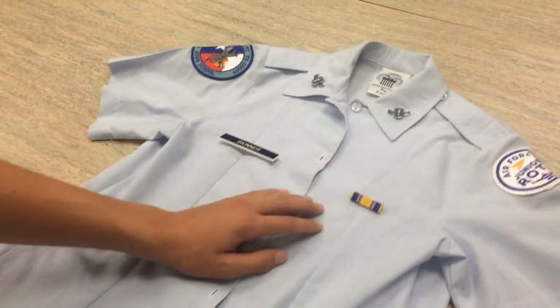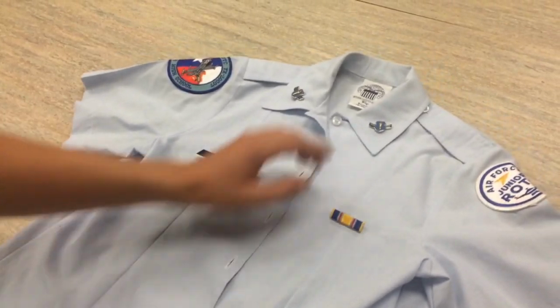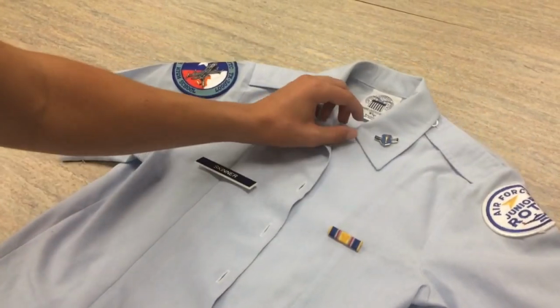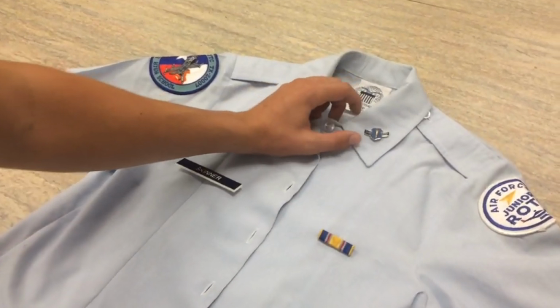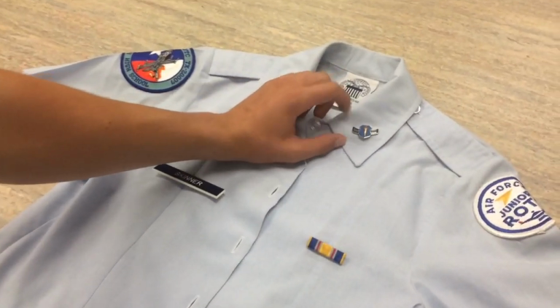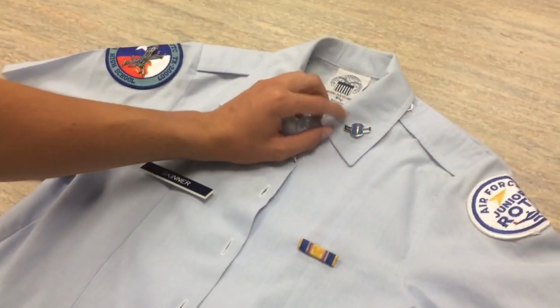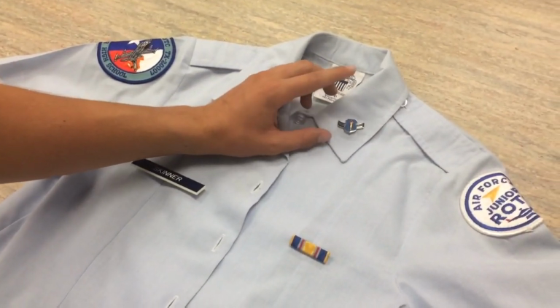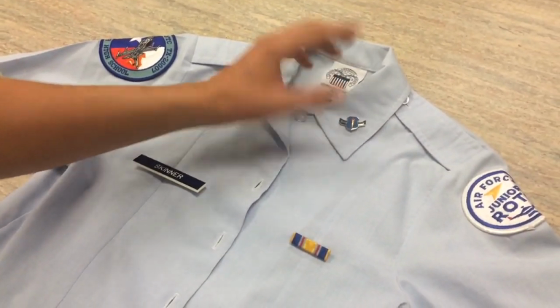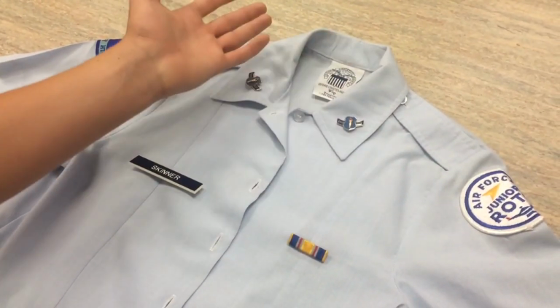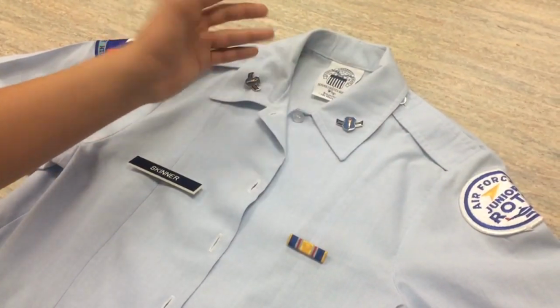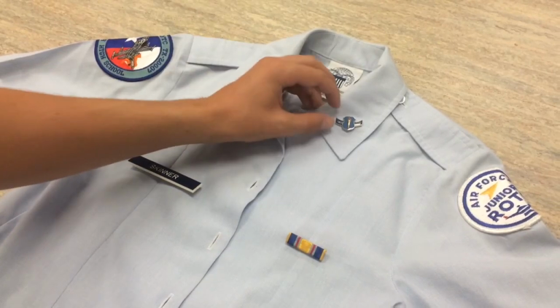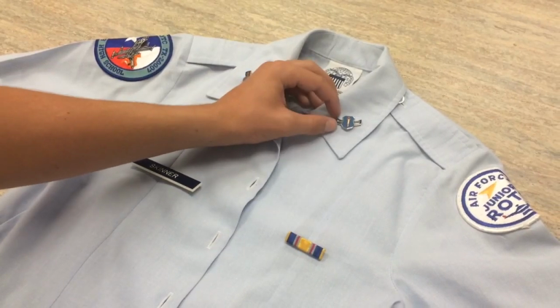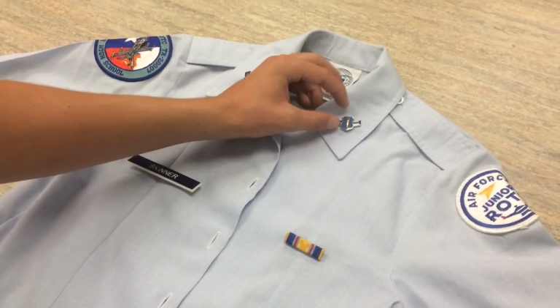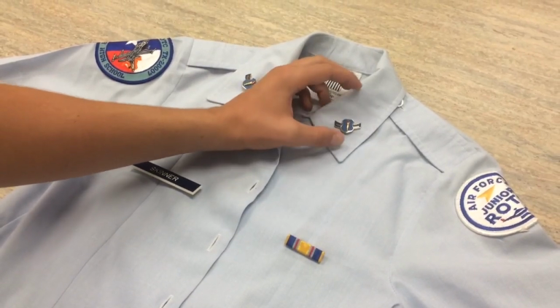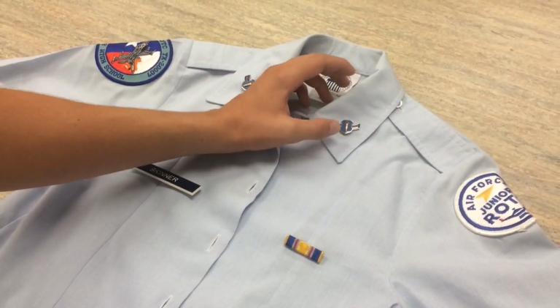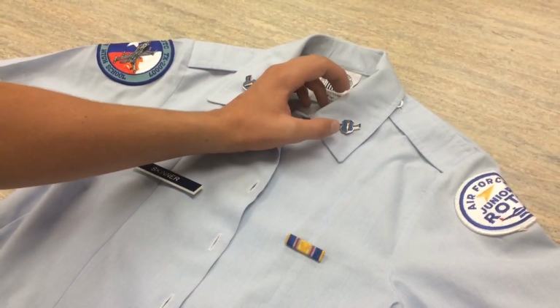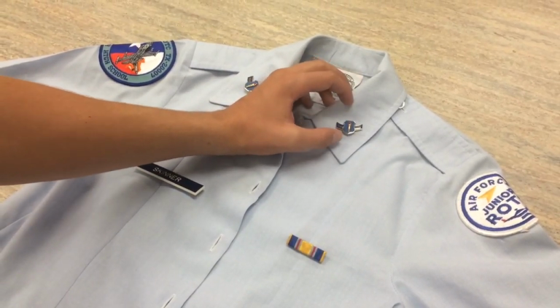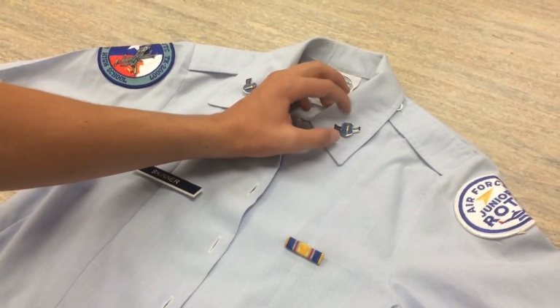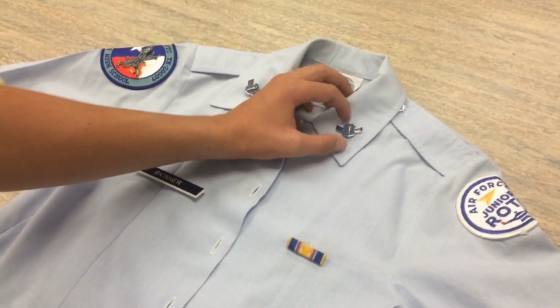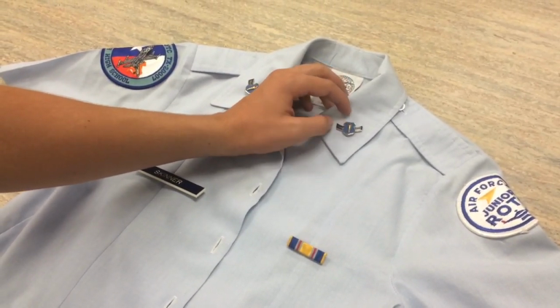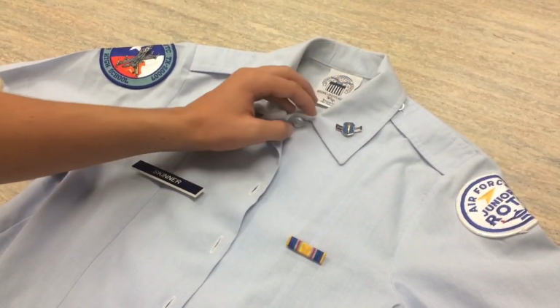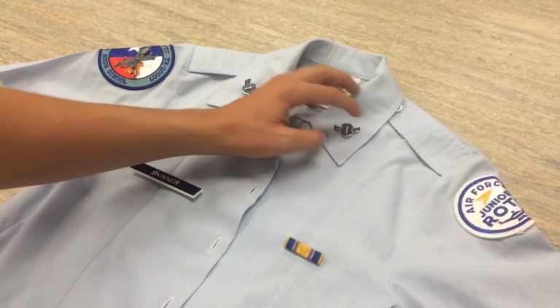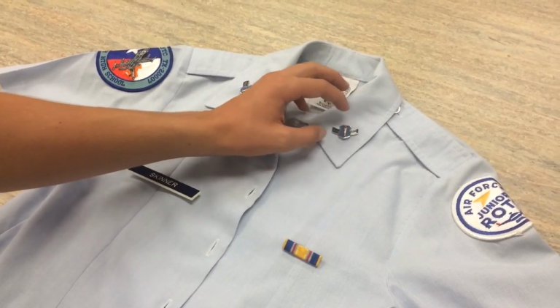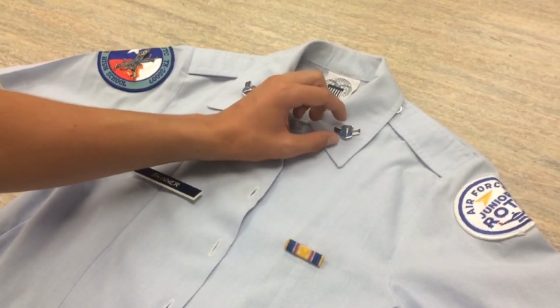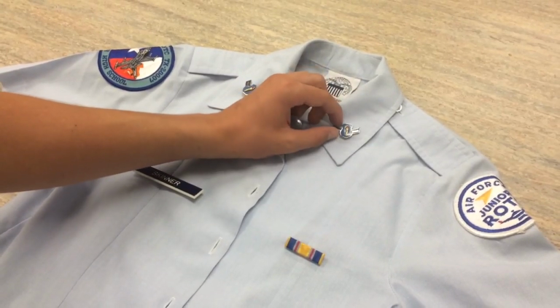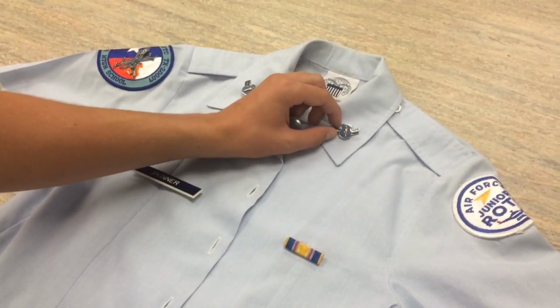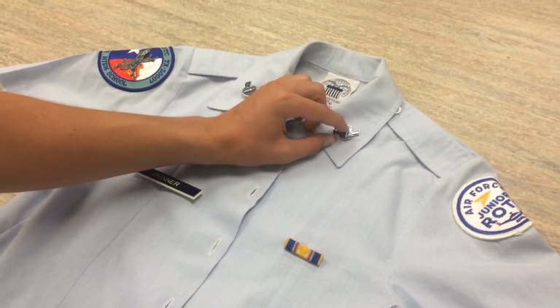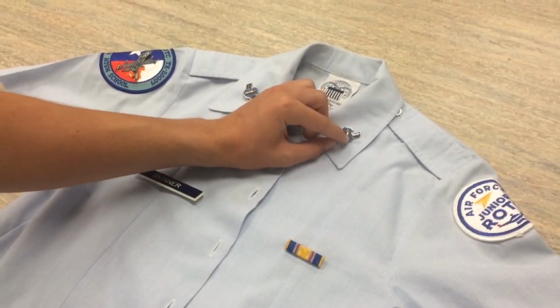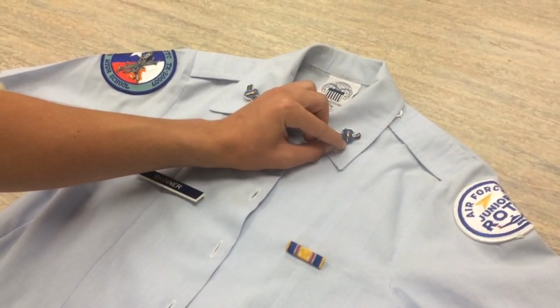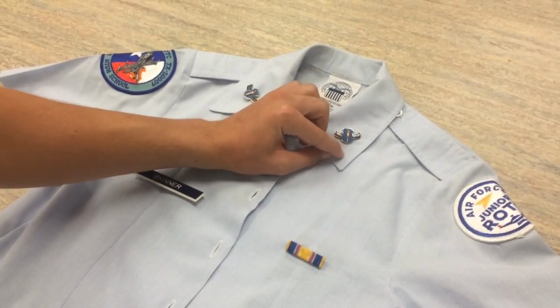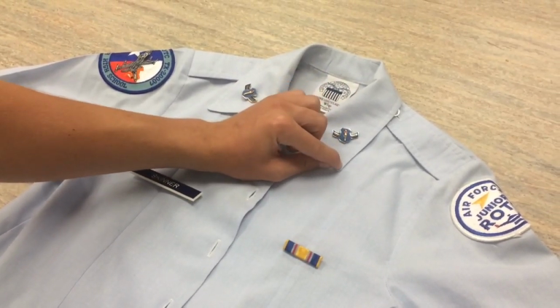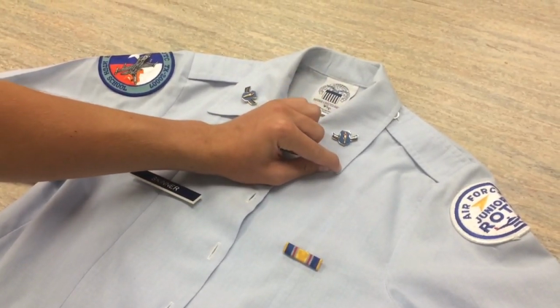For the rank, it's going to be centered on the collar. It's going to have an even distance bottom to top and left to right, and the tip of the shield should be in direct line with the tip of the collar.